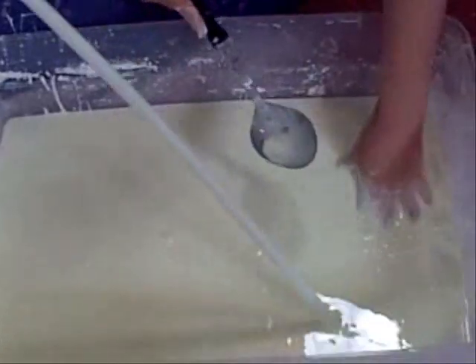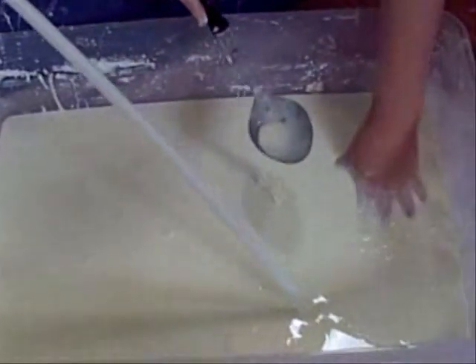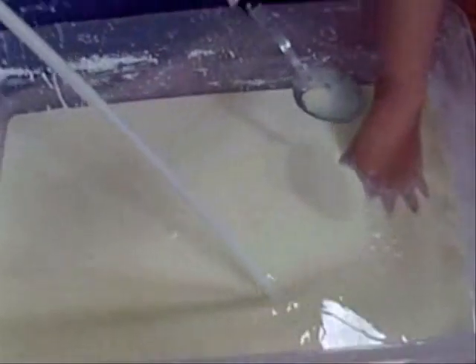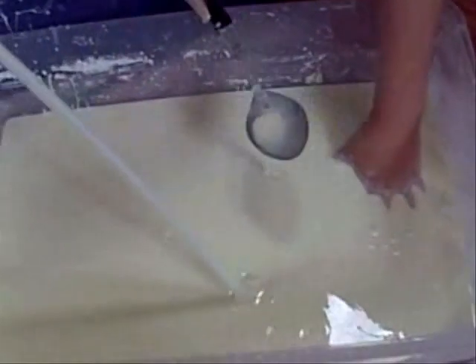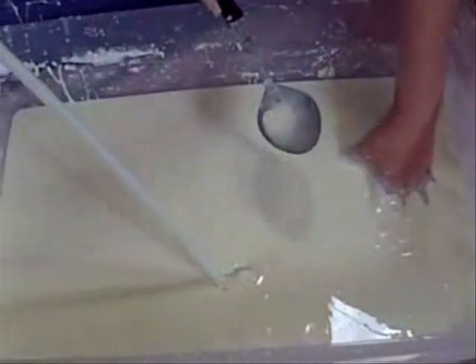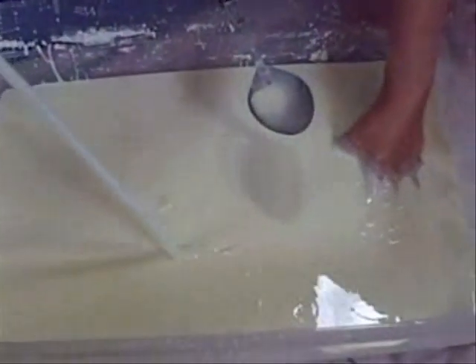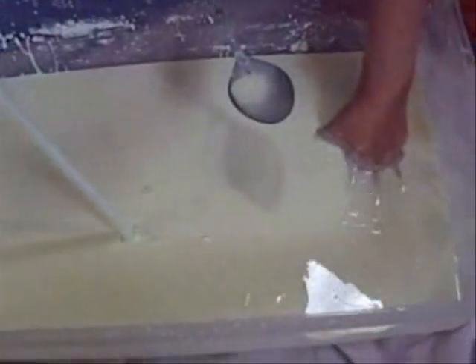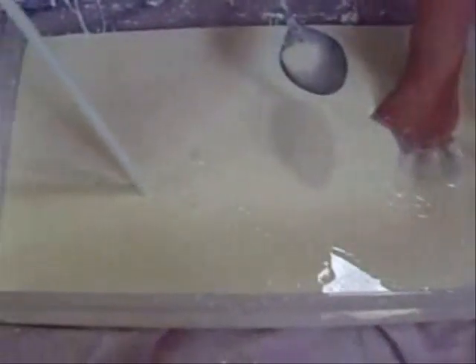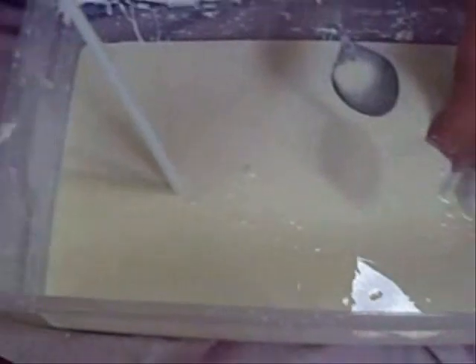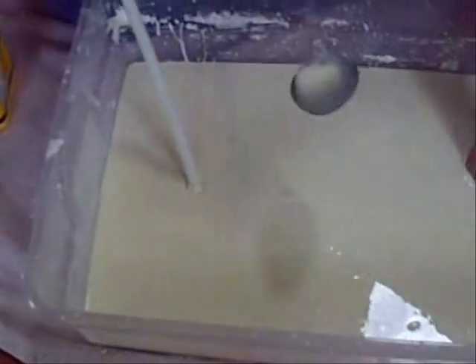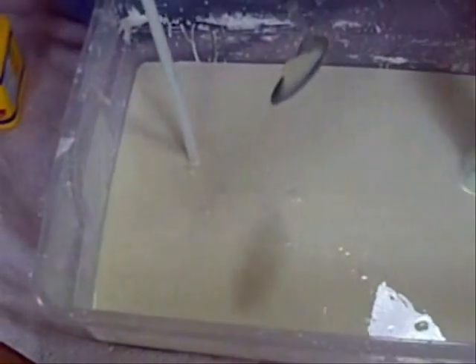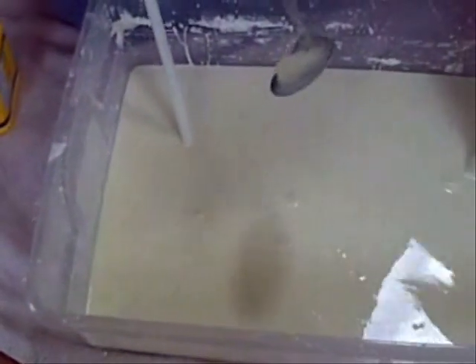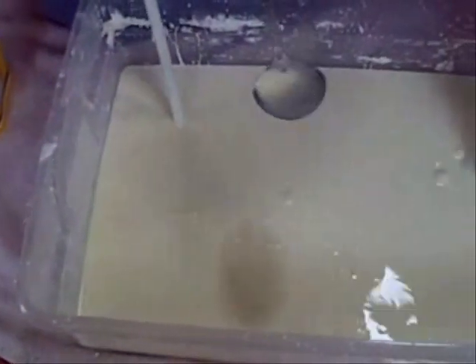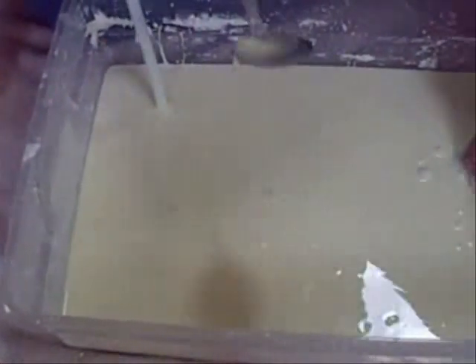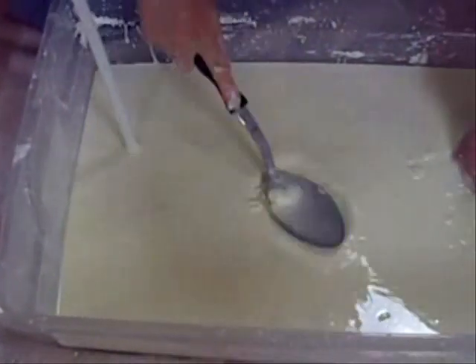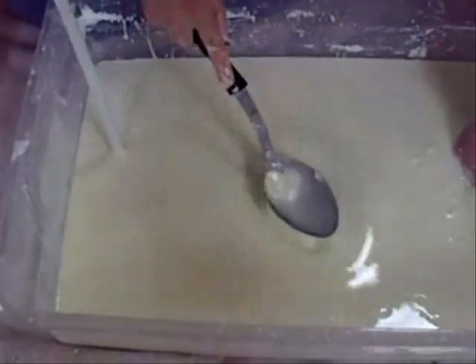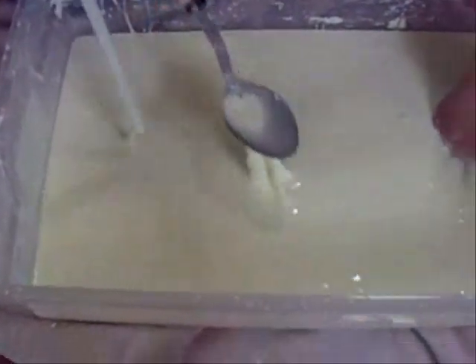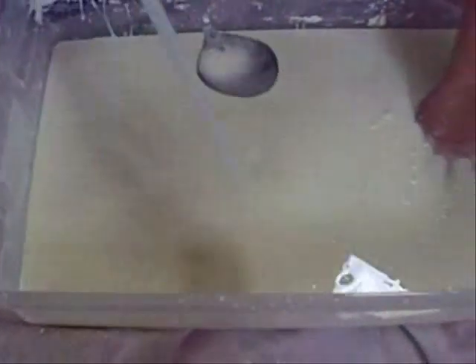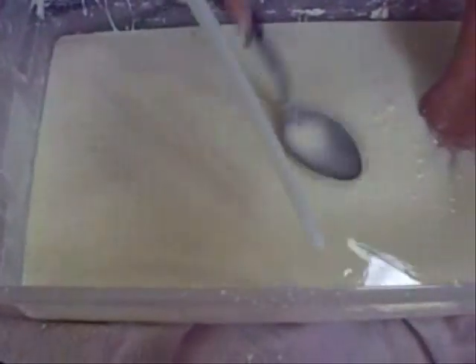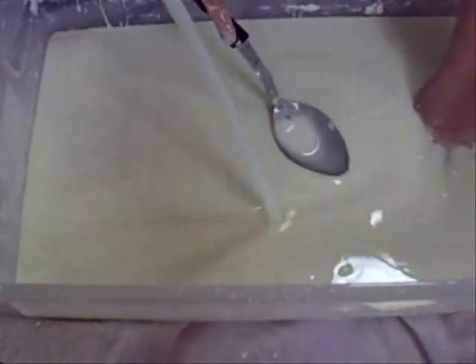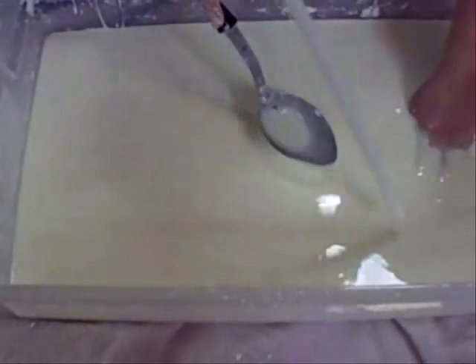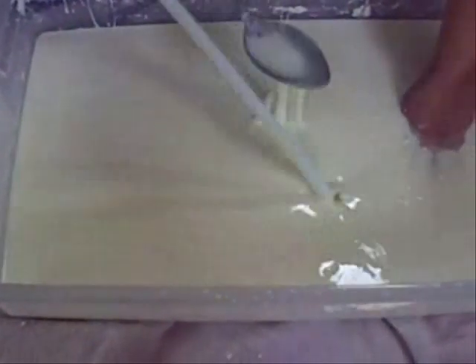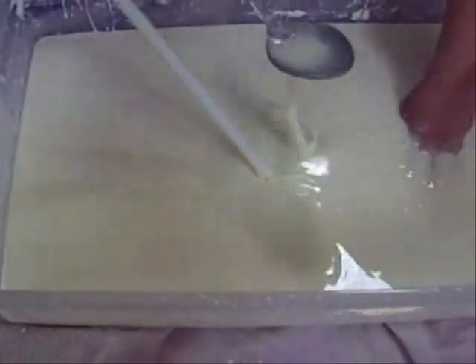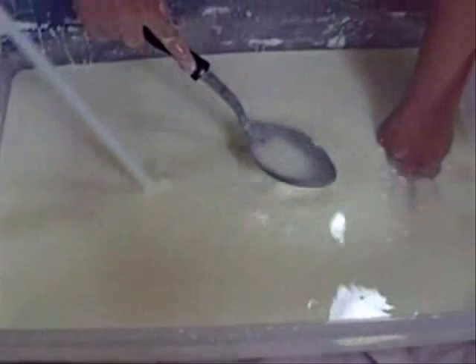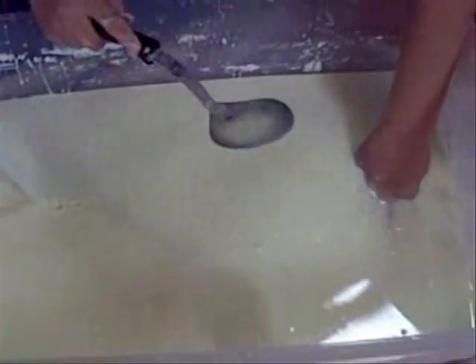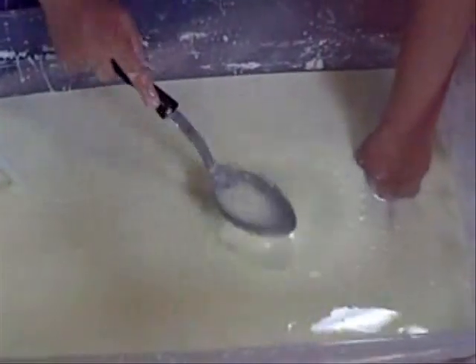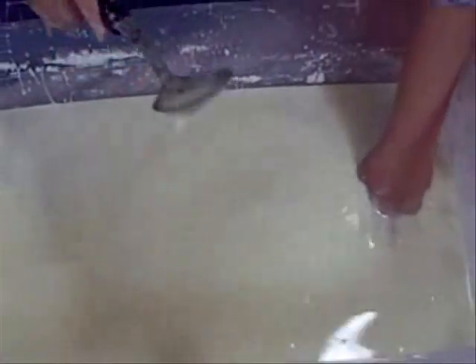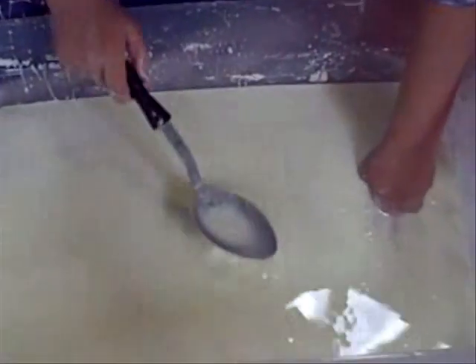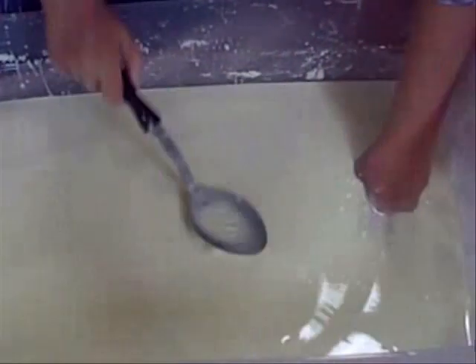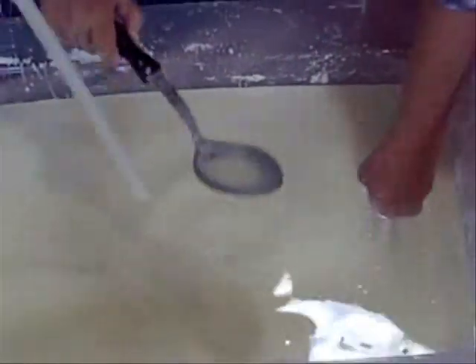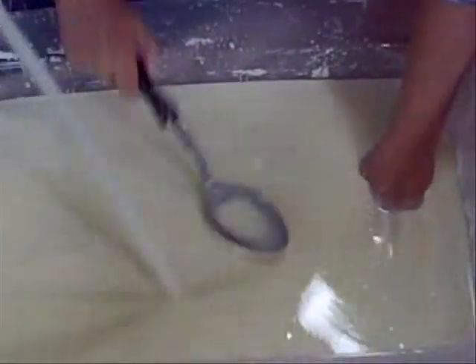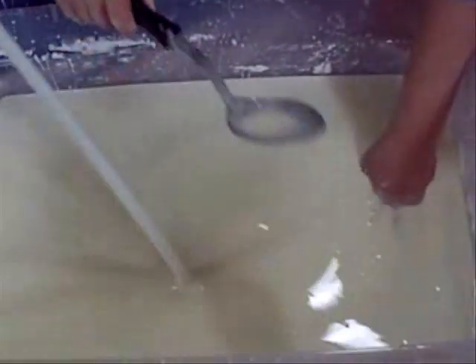See how you can run the straw through it? You can do that with a liquid. But watch this with the spoon — can't do that with a liquid. The spoon would go through, but as long as you're applying pressure...